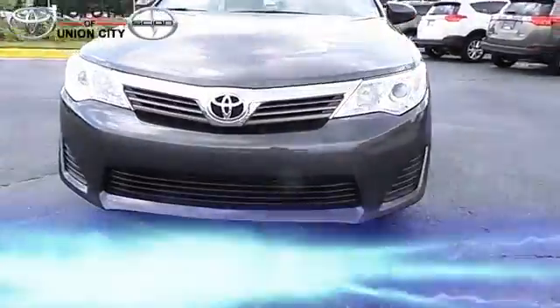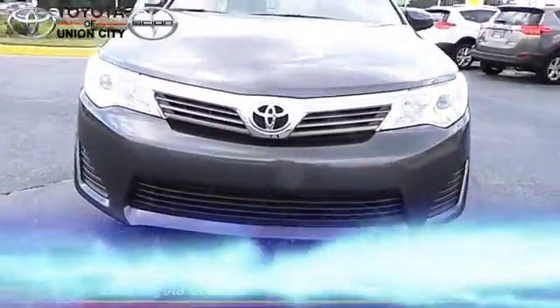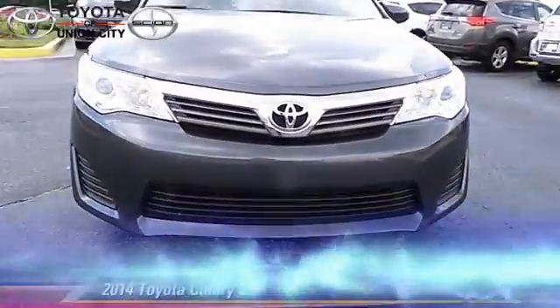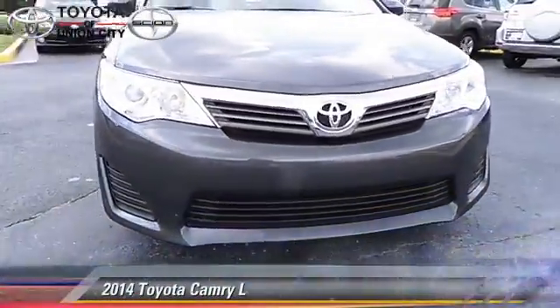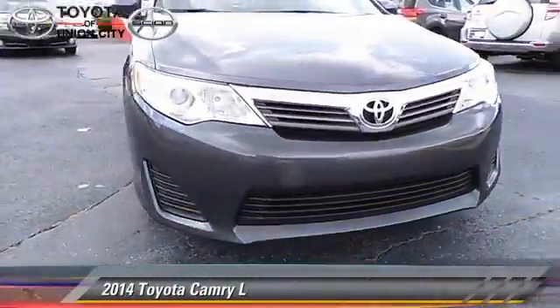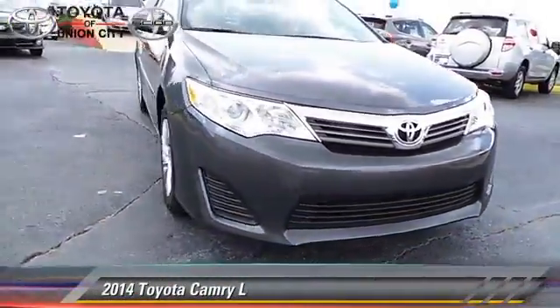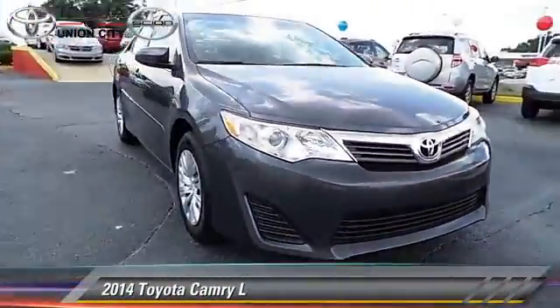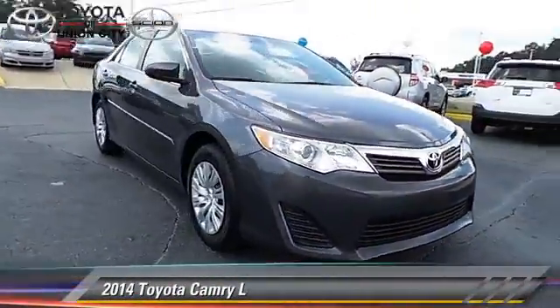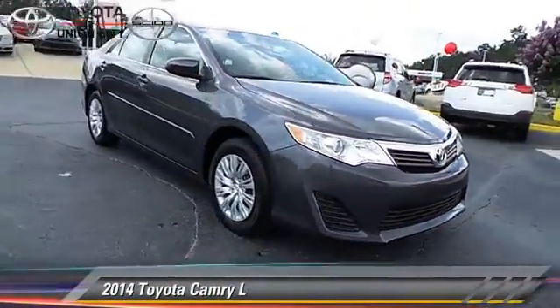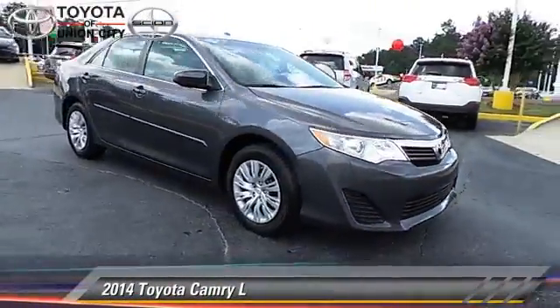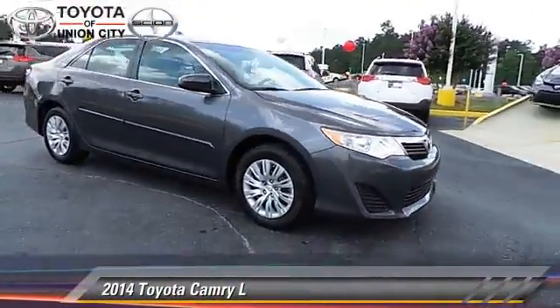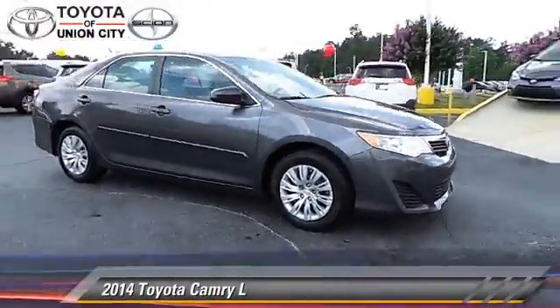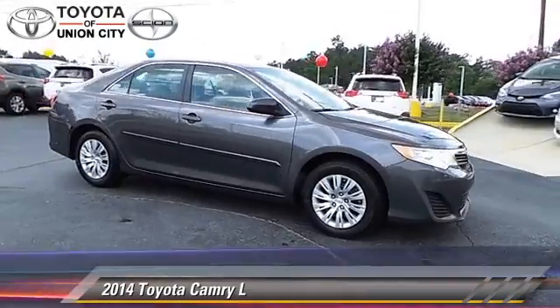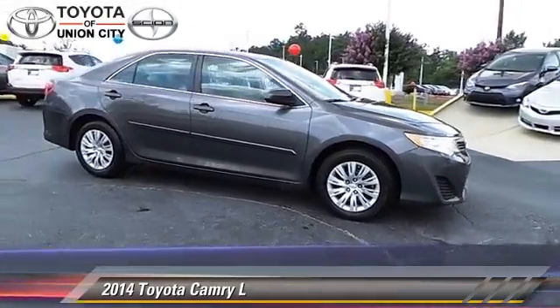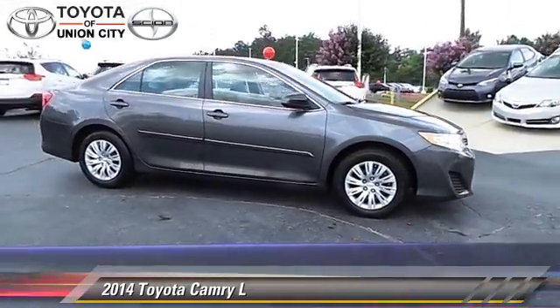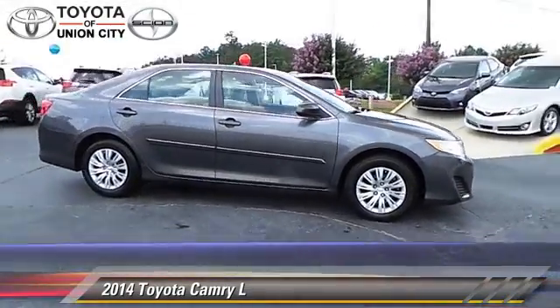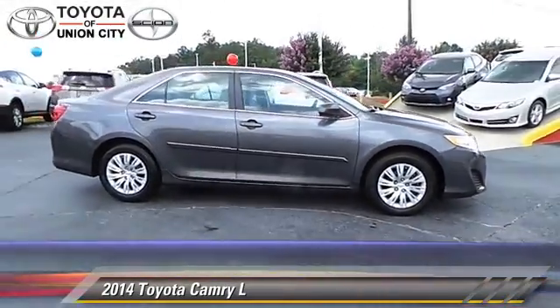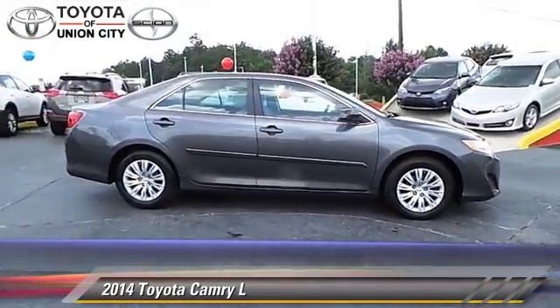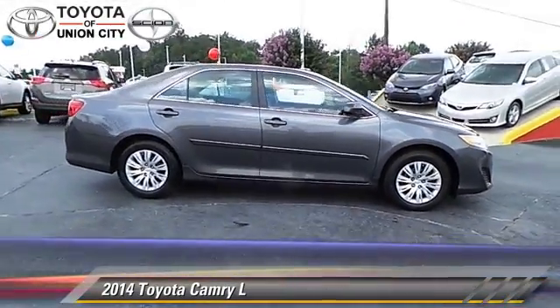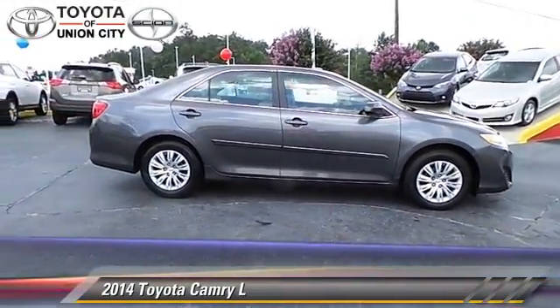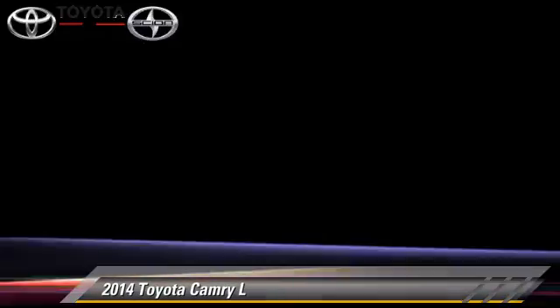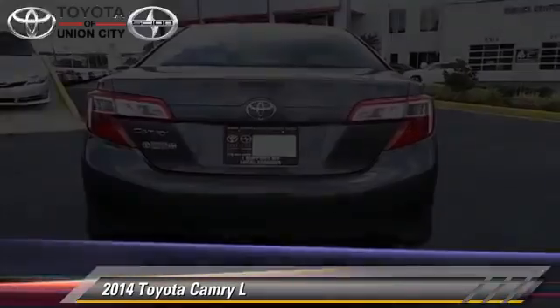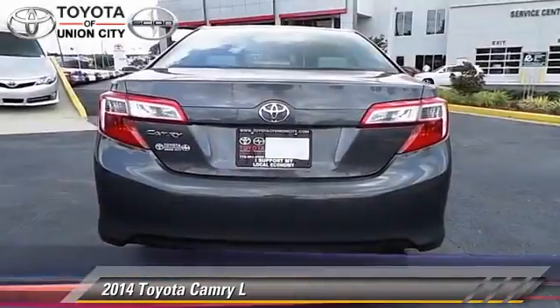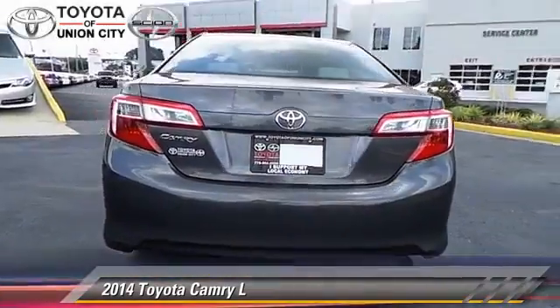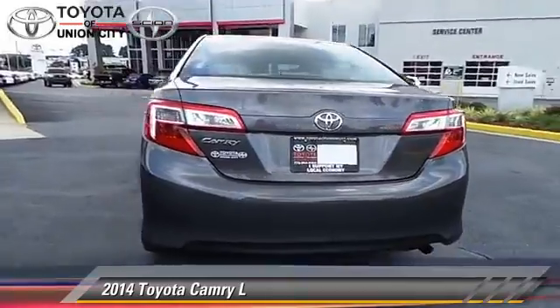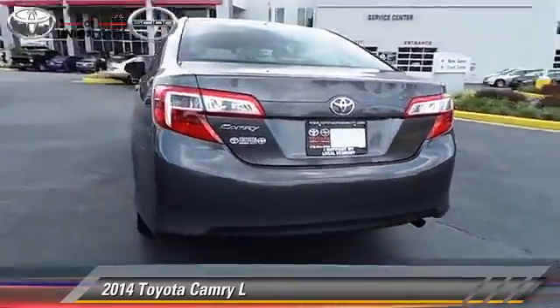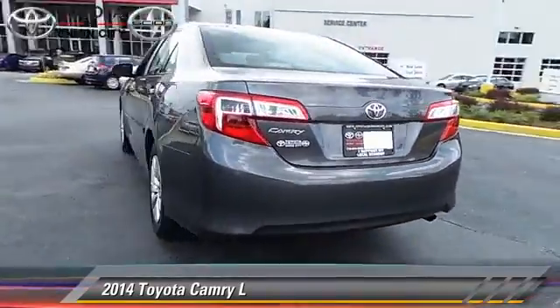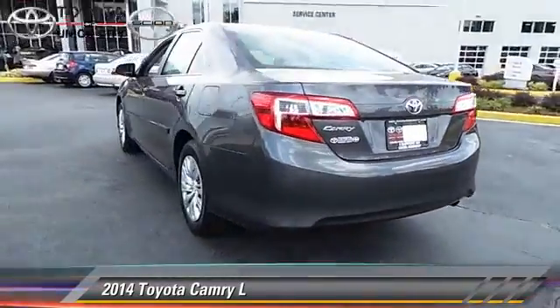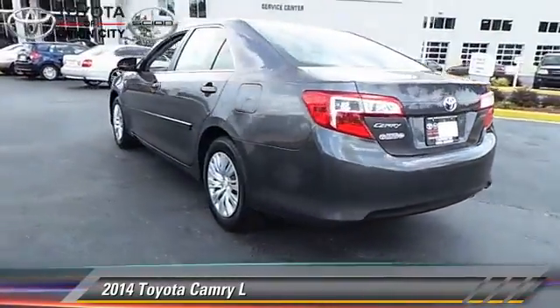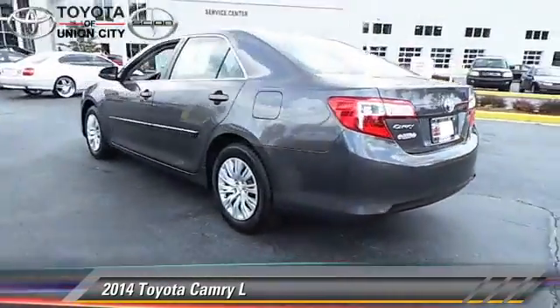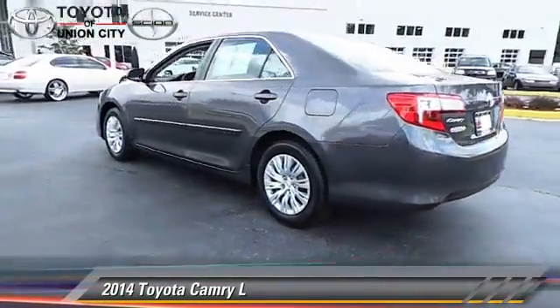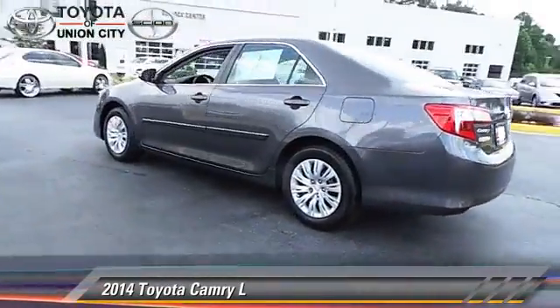The 2014 Toyota Camry, powered by a 2.5-liter four-cylinder engine with an automatic transmission. This vehicle has fewer than 25,000 miles on the odometer.